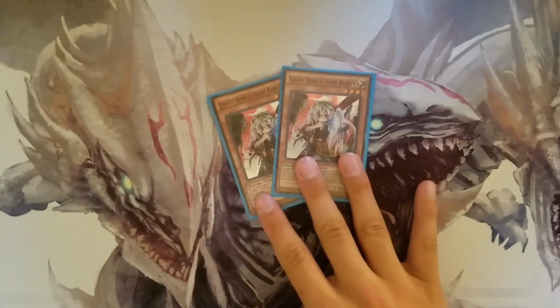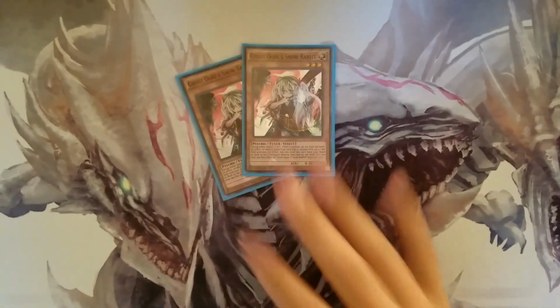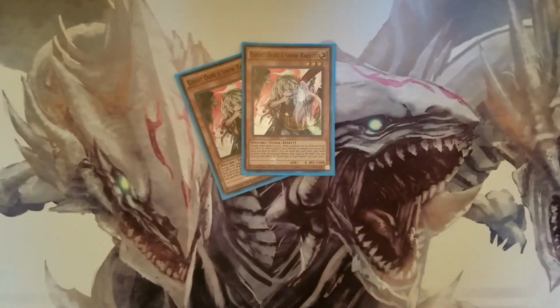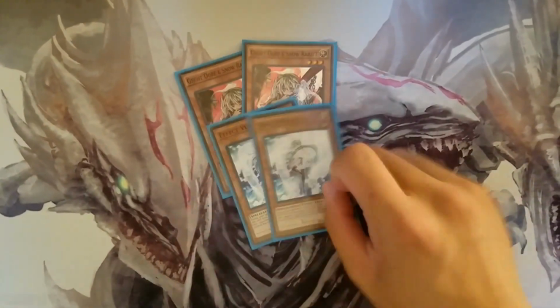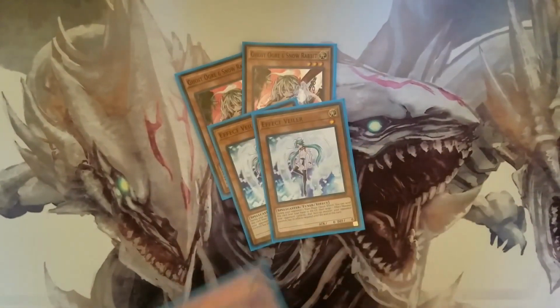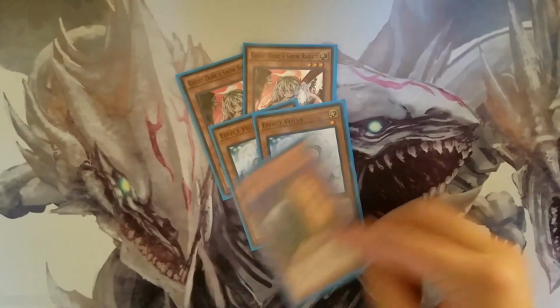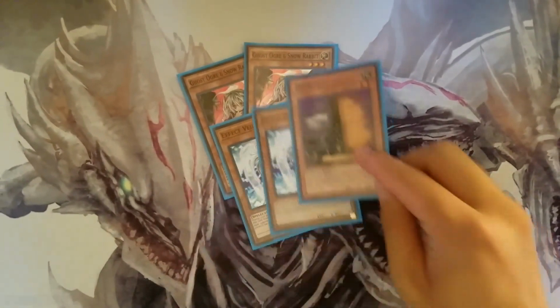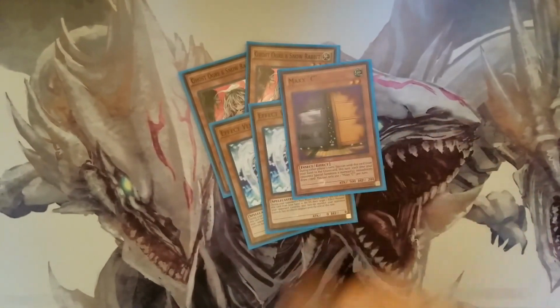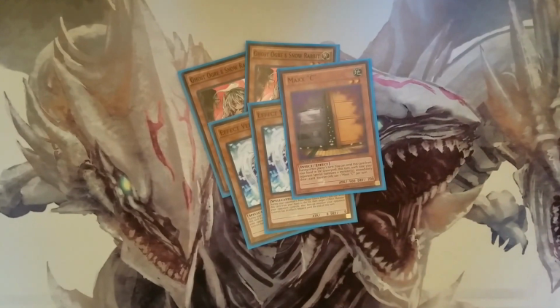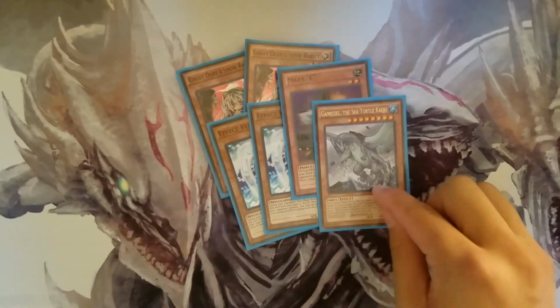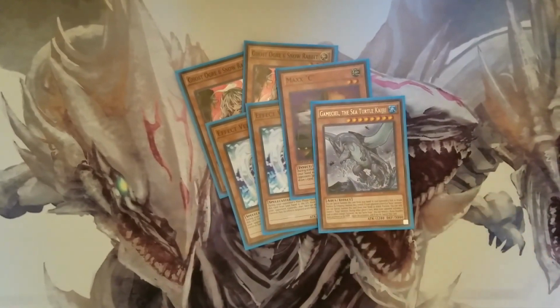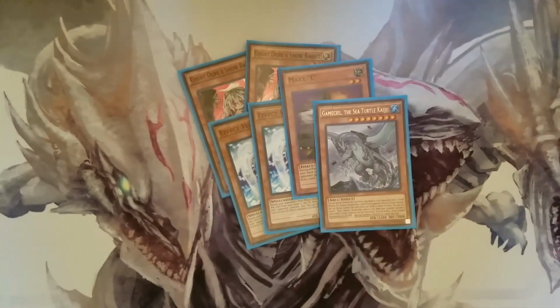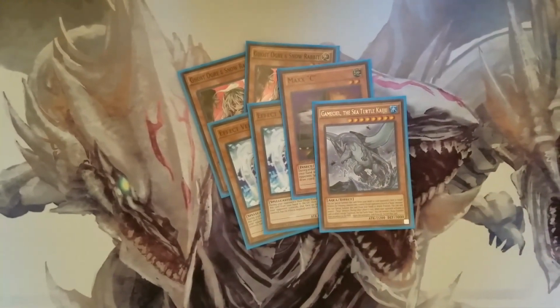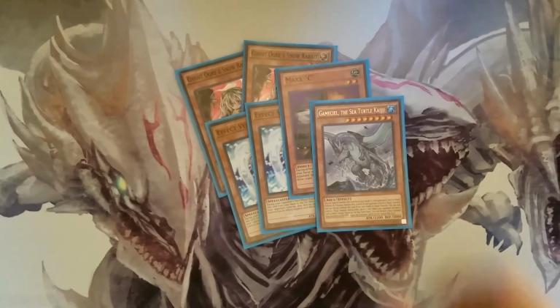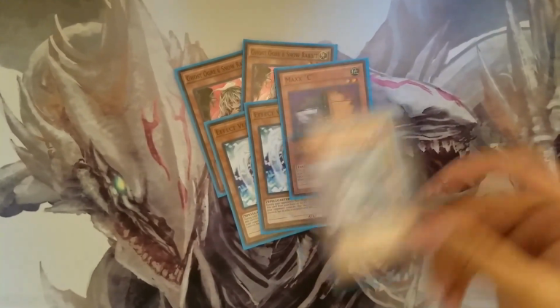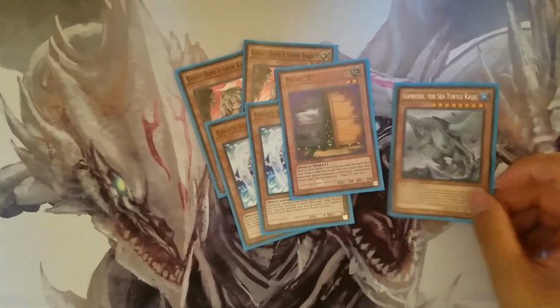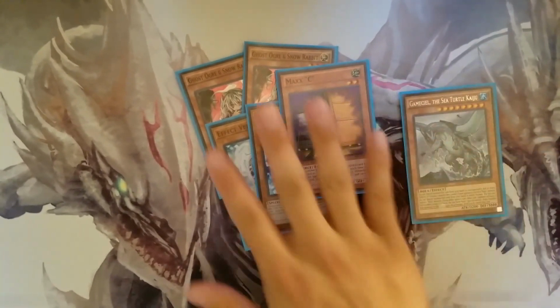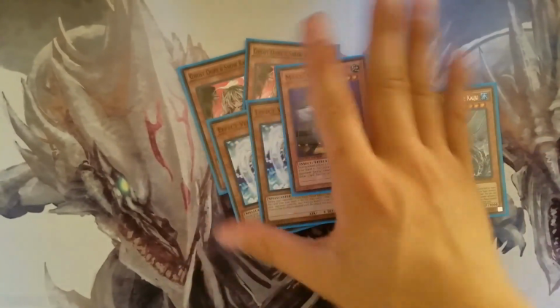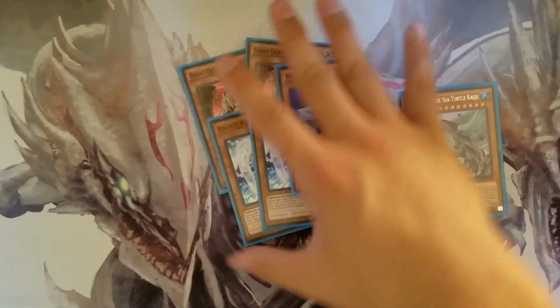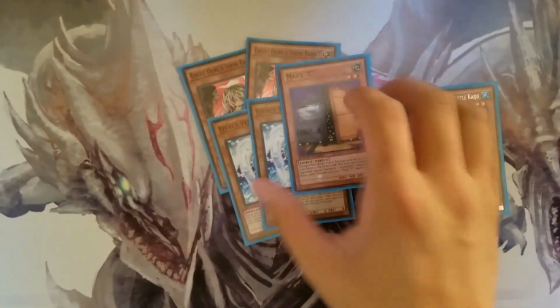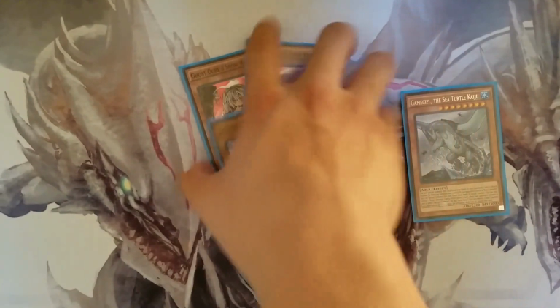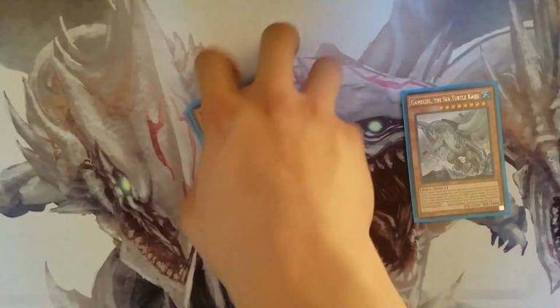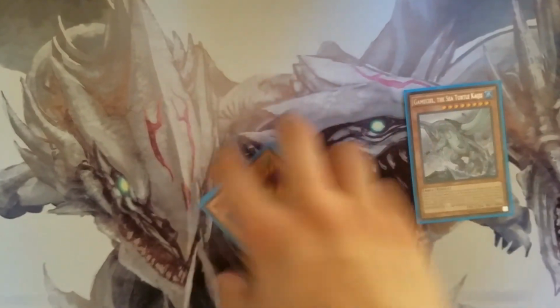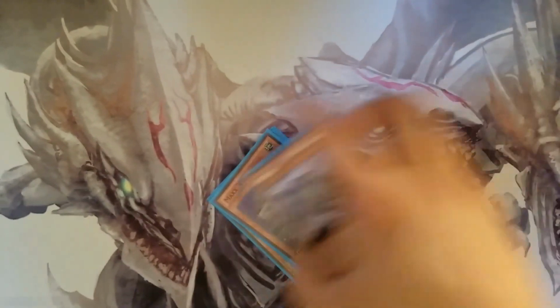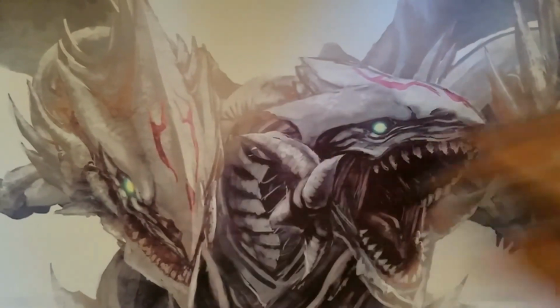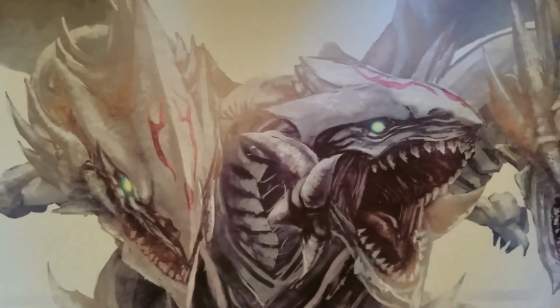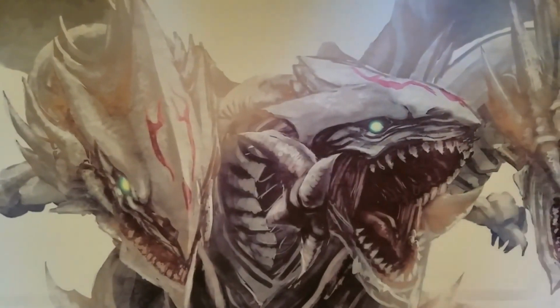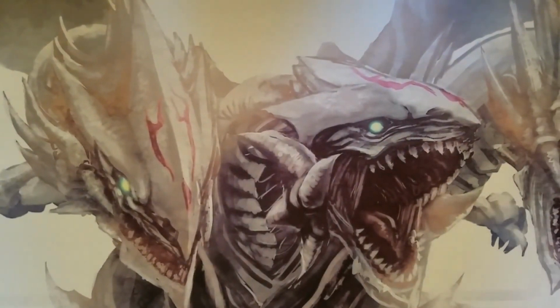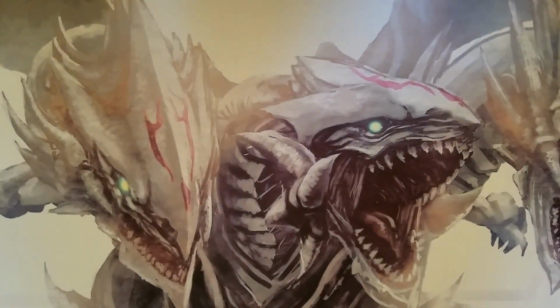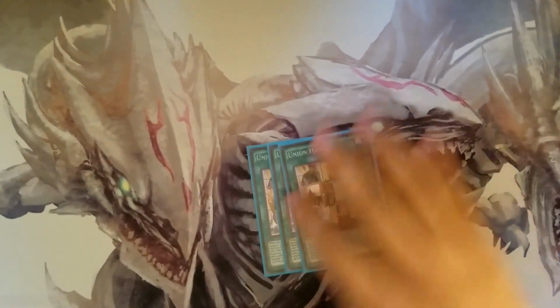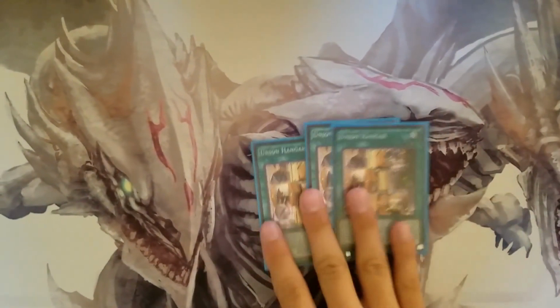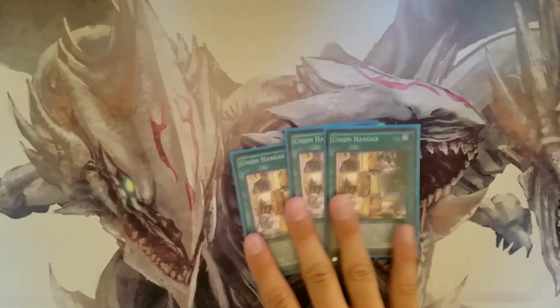For hand traps I play two Ghost Ogres, a Snow Rabbit, Effect Veiler, one Maxx C, and one Gamma. These guys out everything — these are your main hand traps that stop all your opponent's plays, self-explanatory.